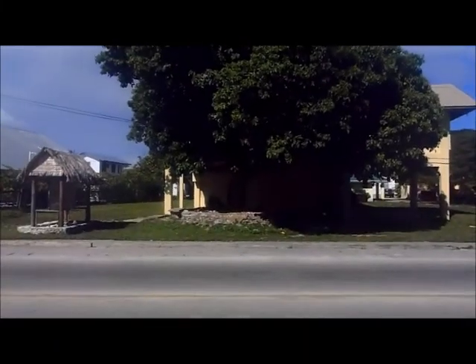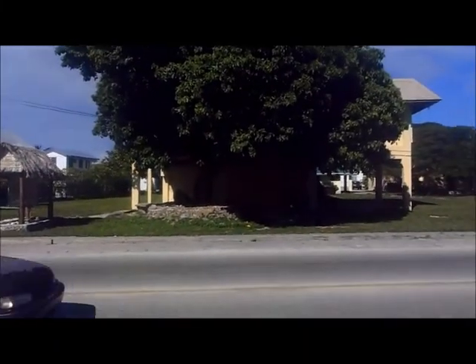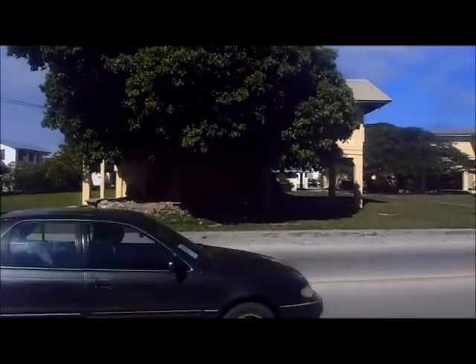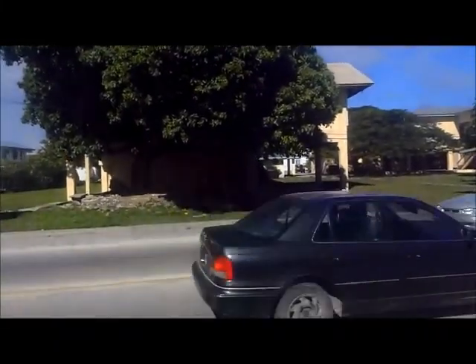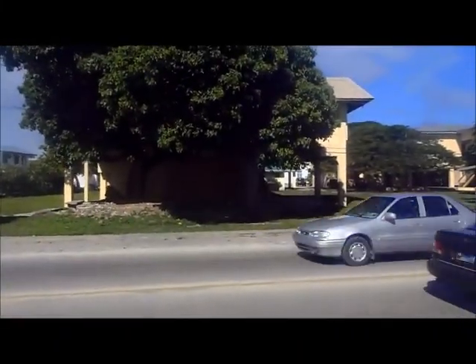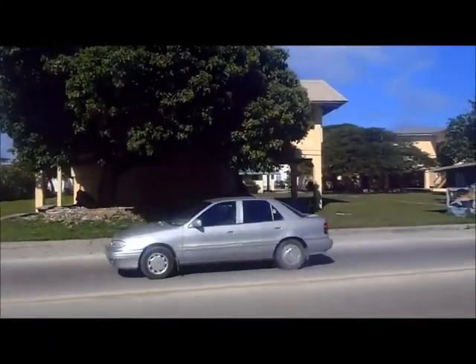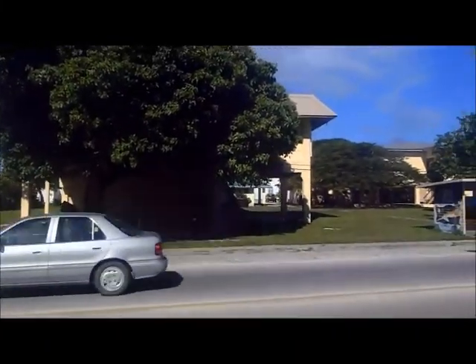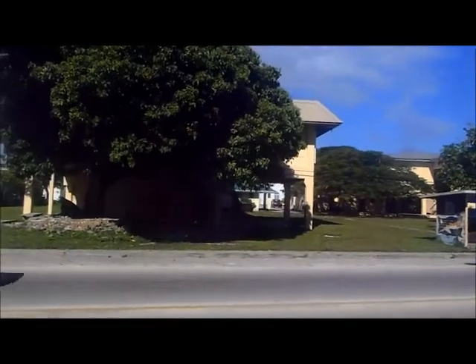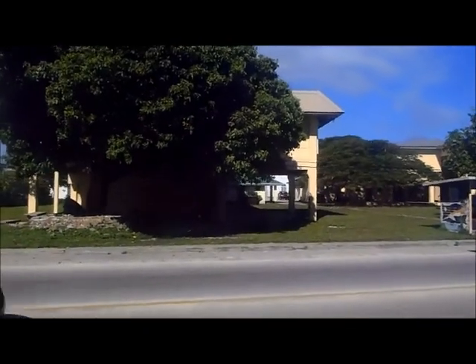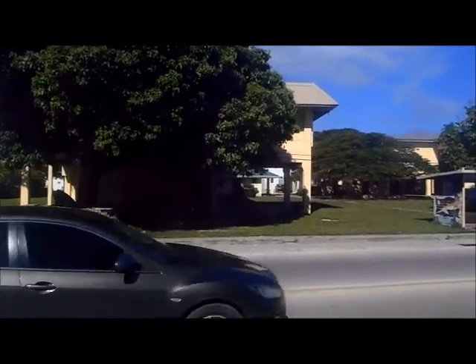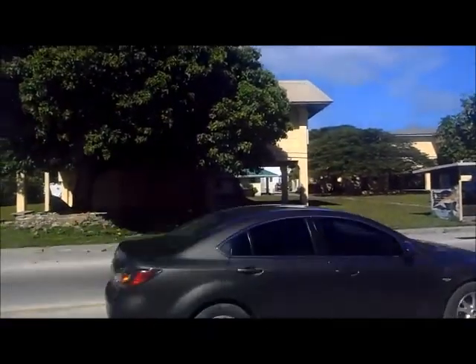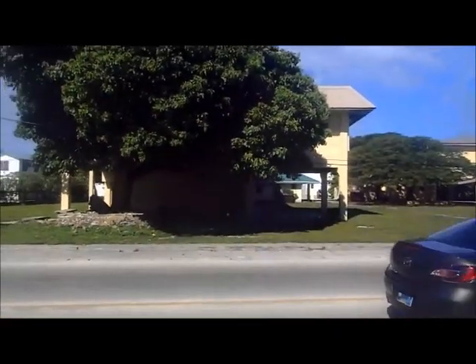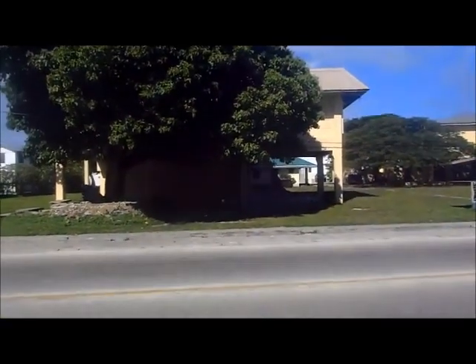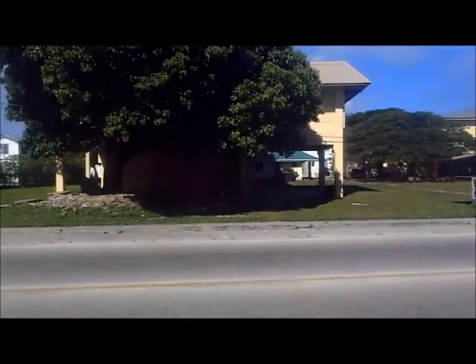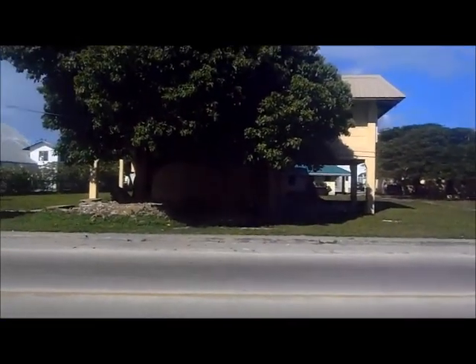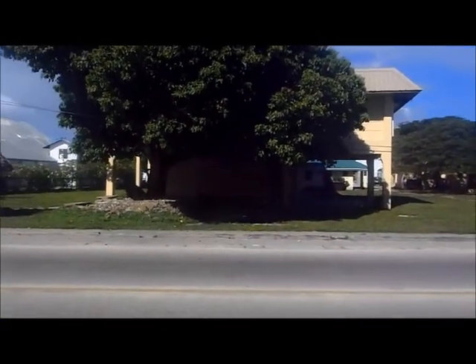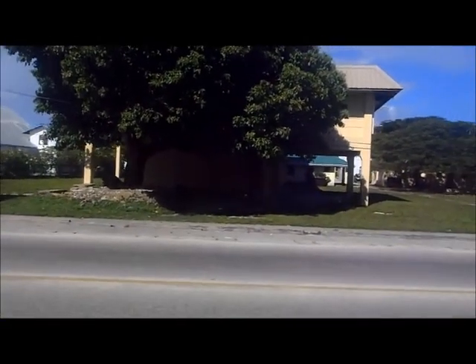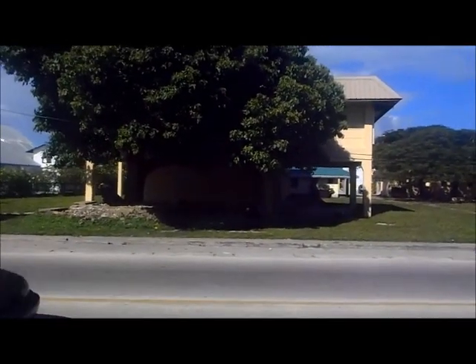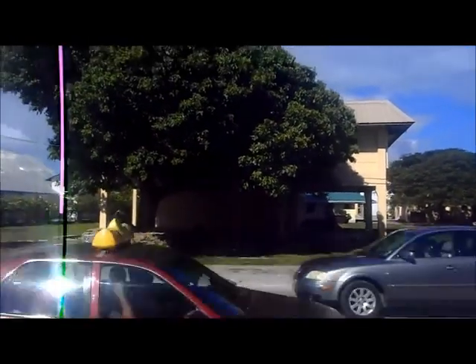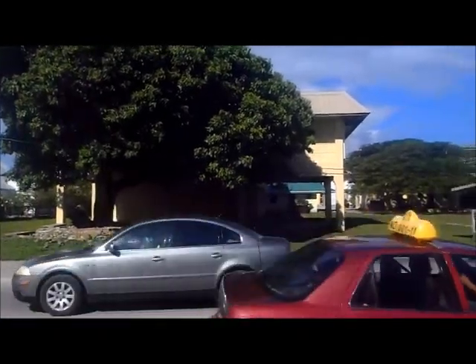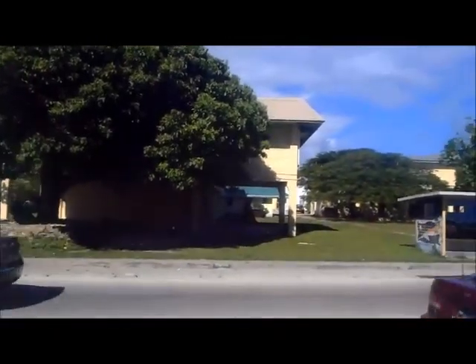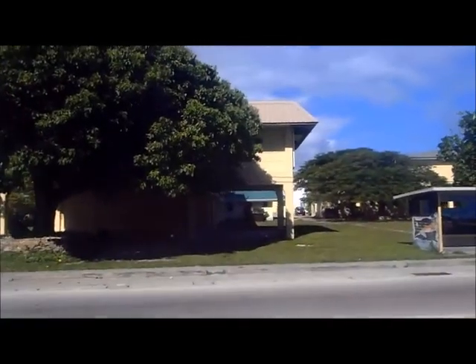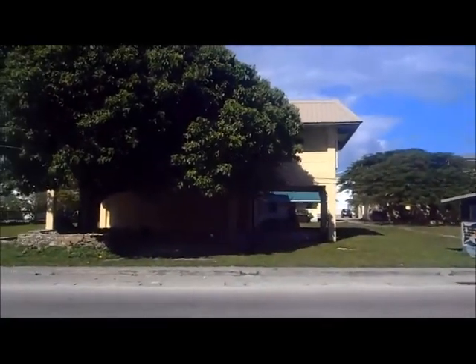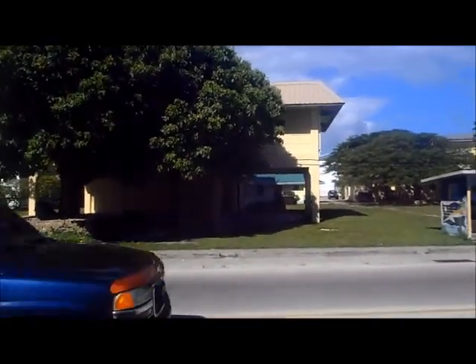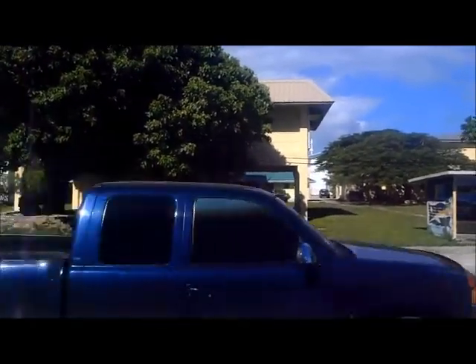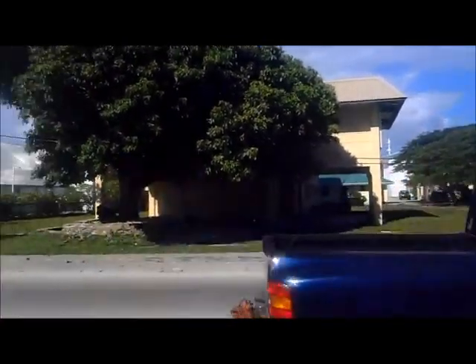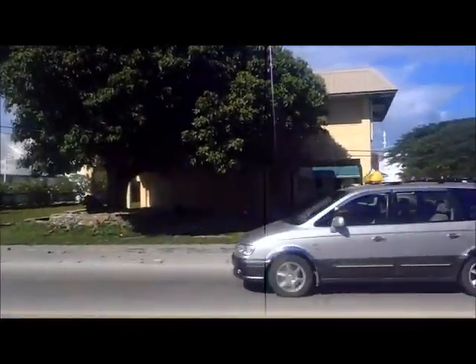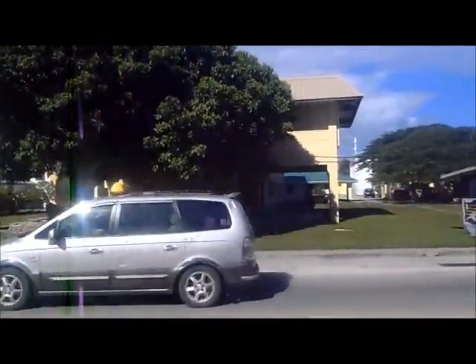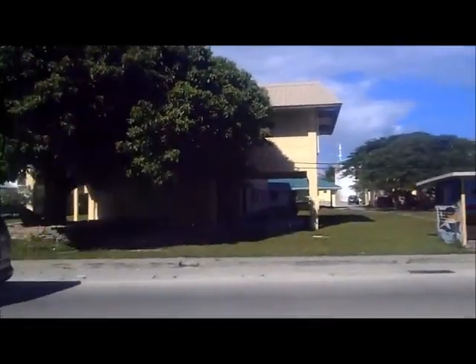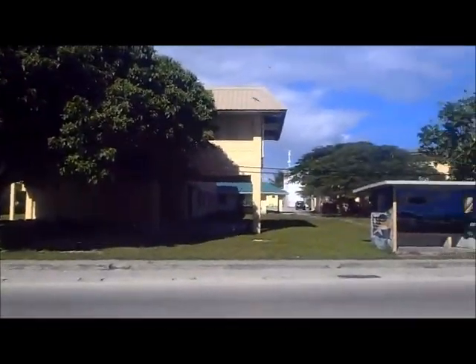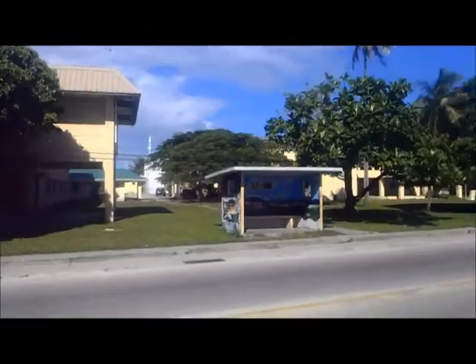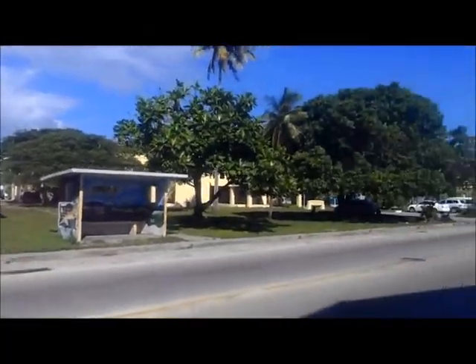So this here was a museum. It's now closed due to lack of funding. They're trying to reopen it, but it doesn't look like it's going to happen. It kind of contains a lot of the stuff from the old Marshall traditions and stuff like that.